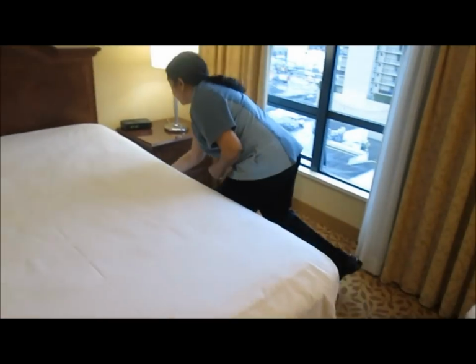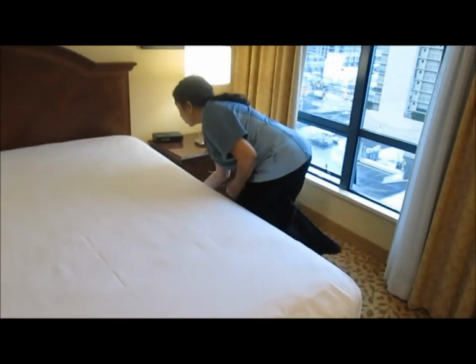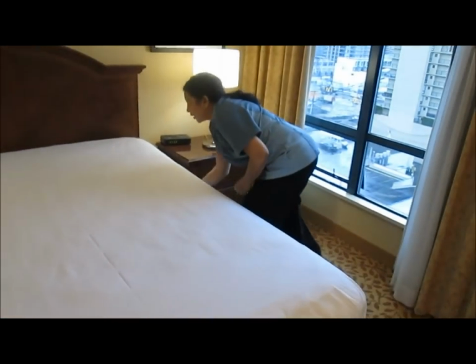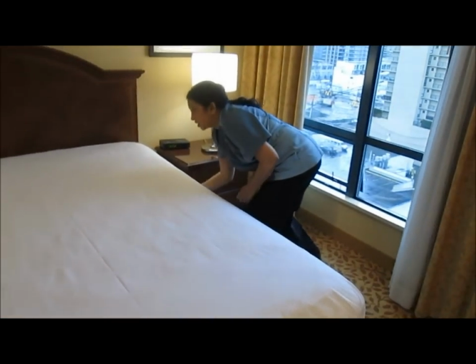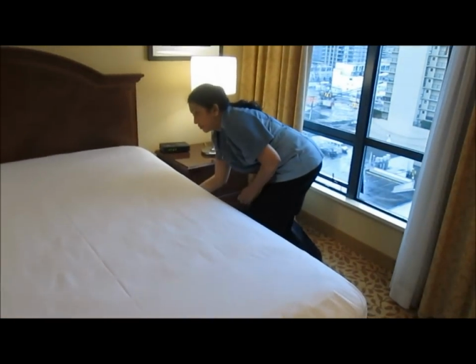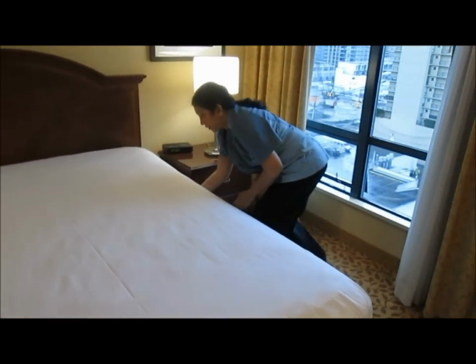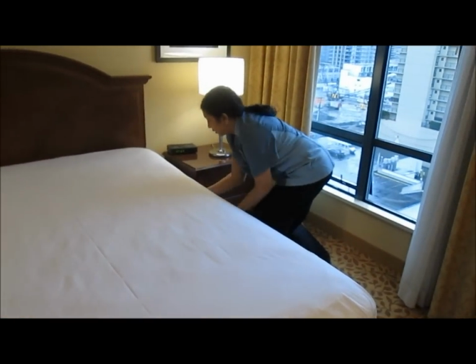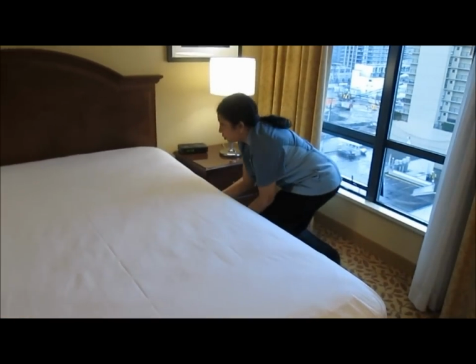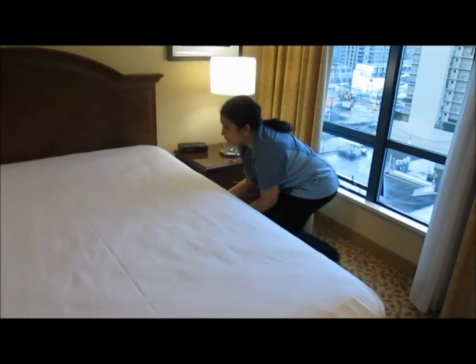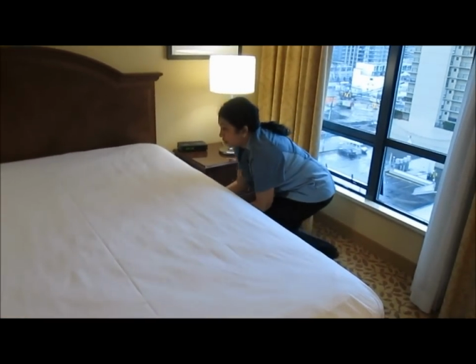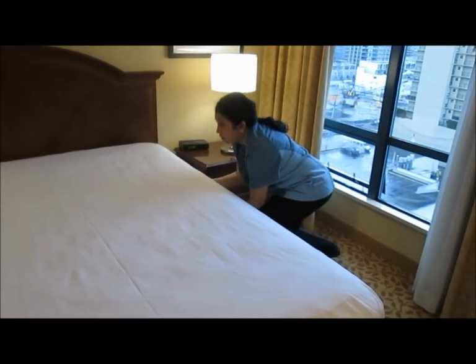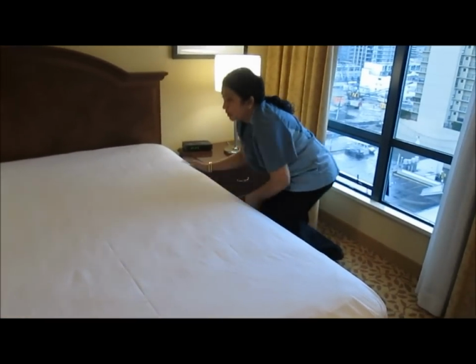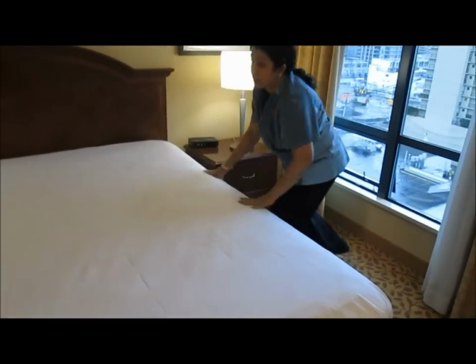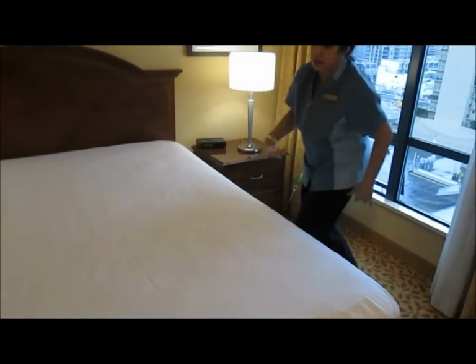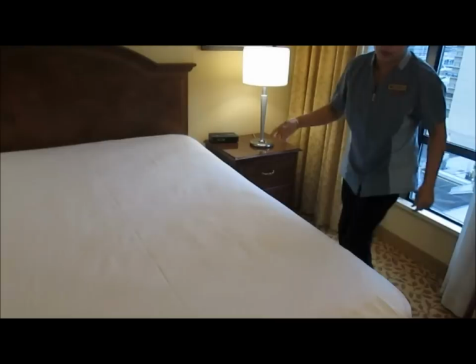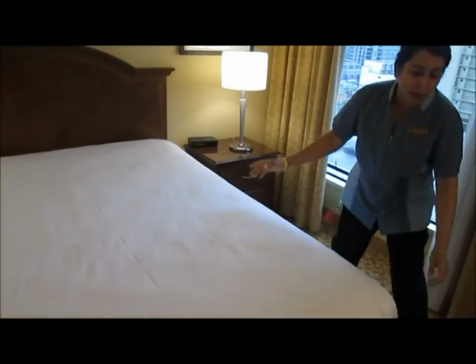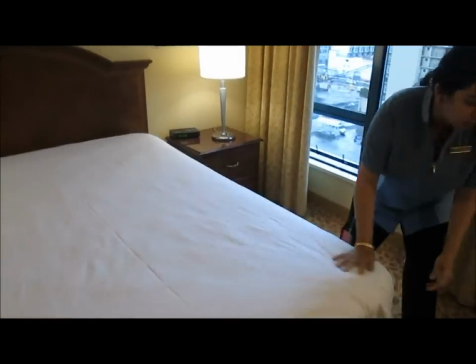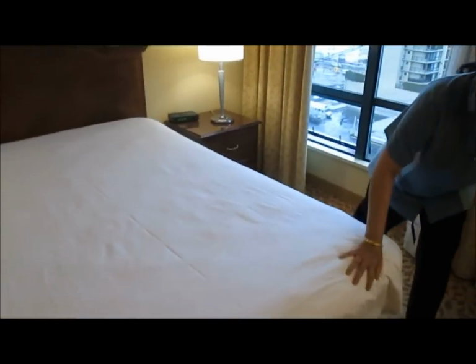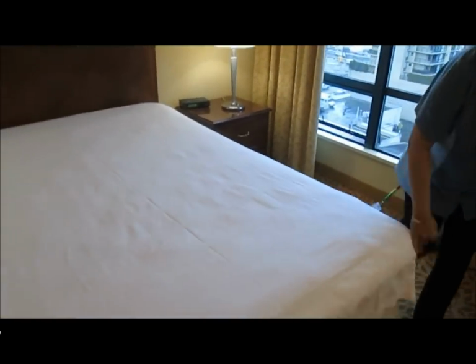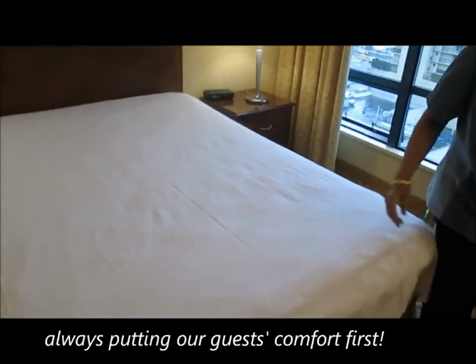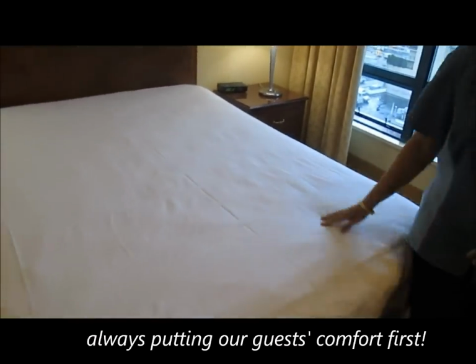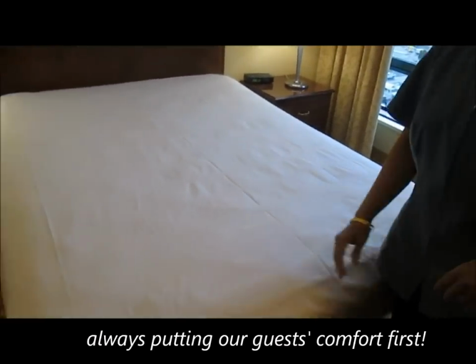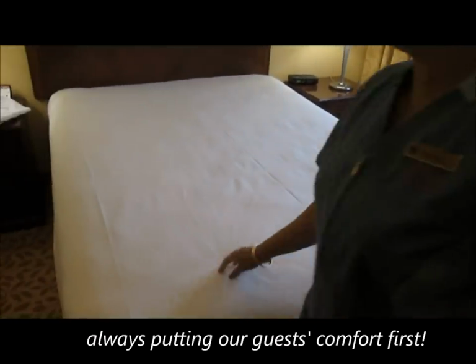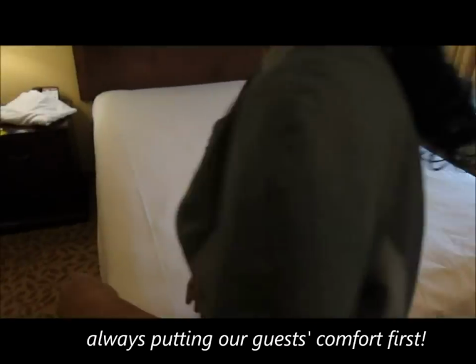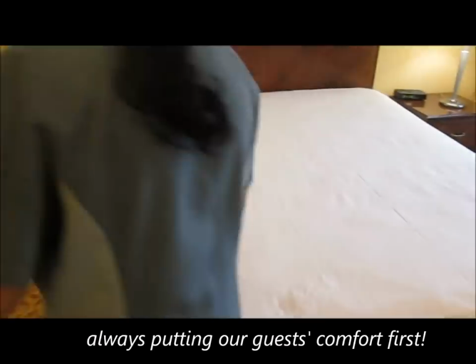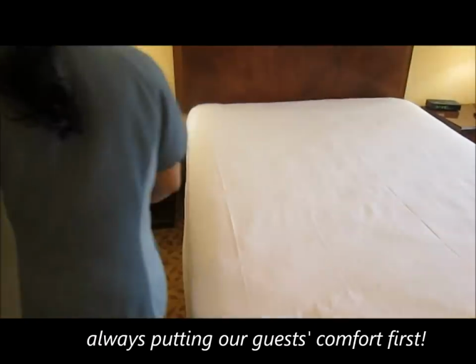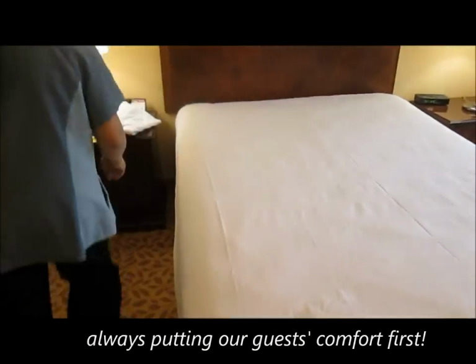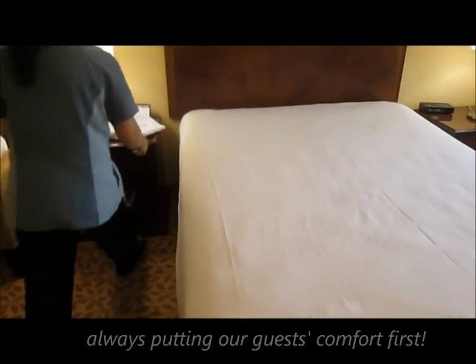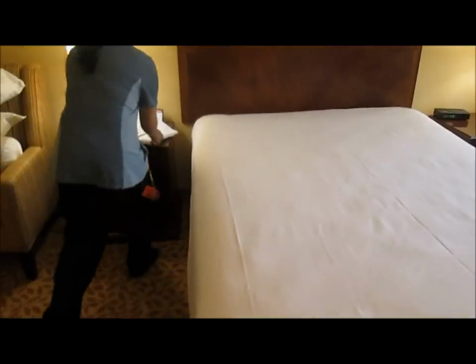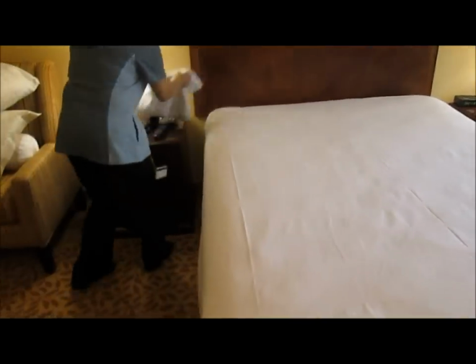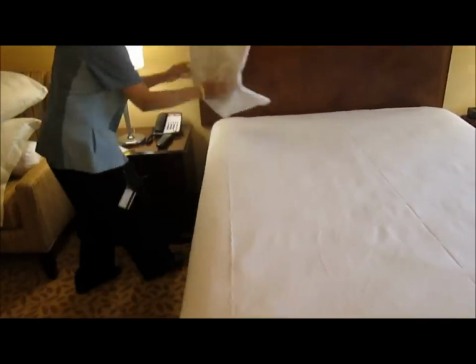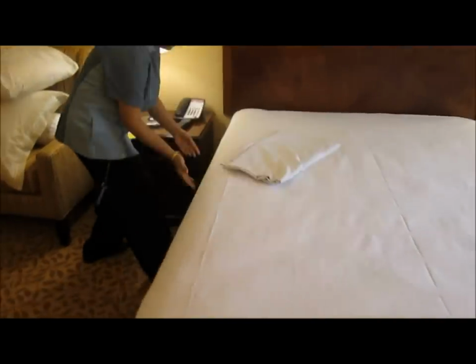Make sure it fits really good so when the guest sits on it, it won't come out. Then go and sink it, untuck.